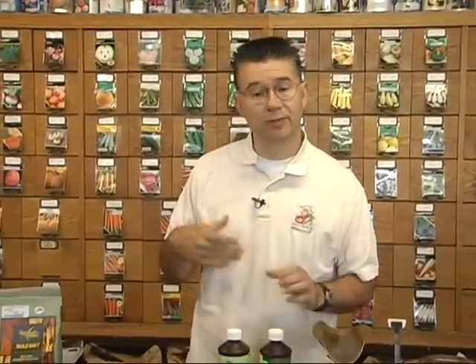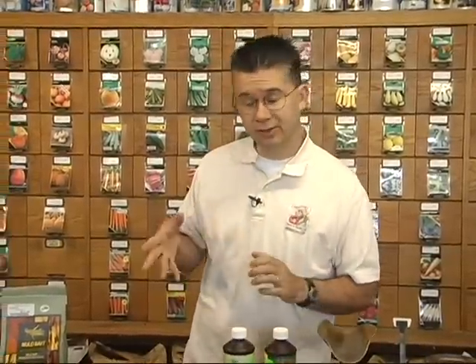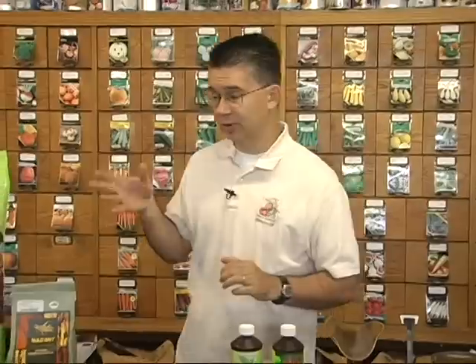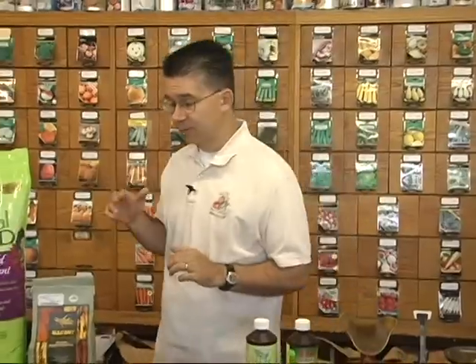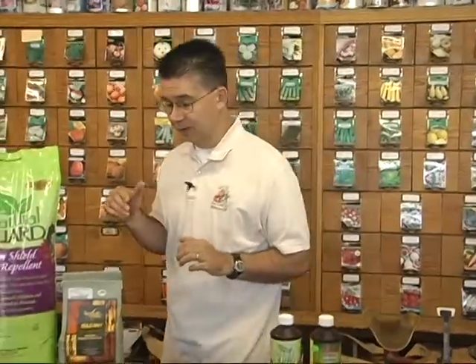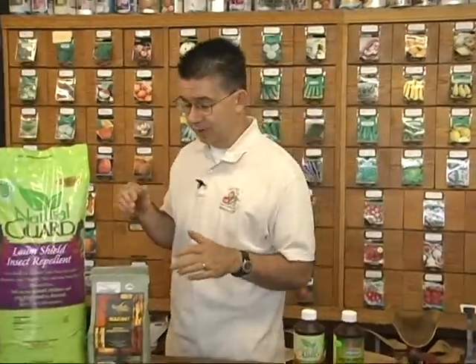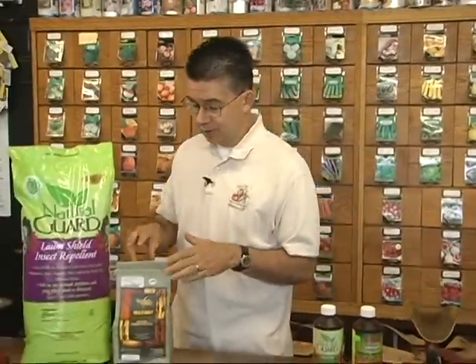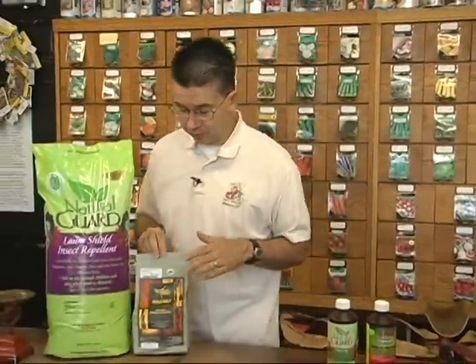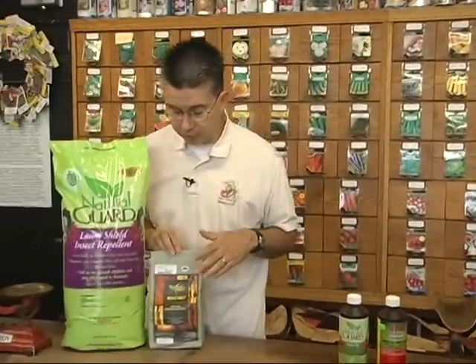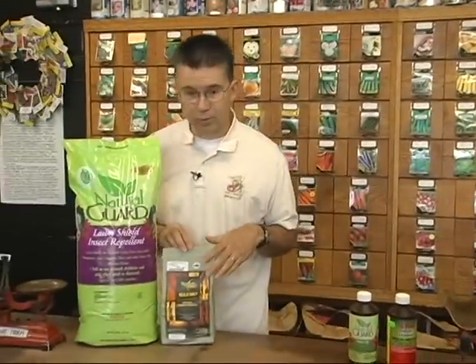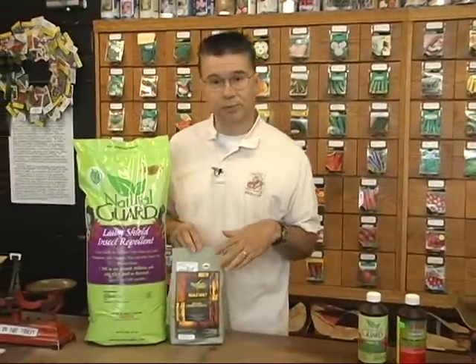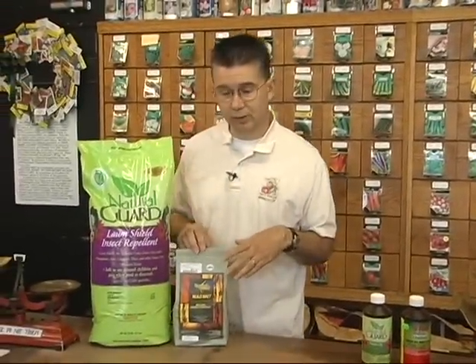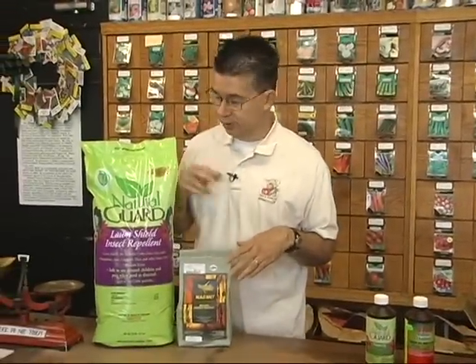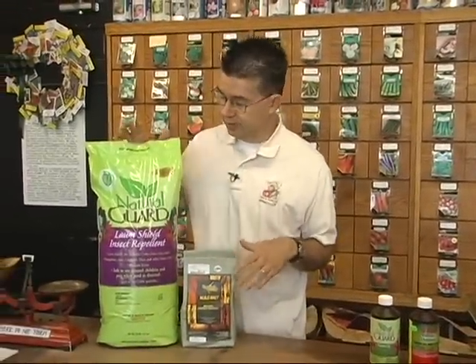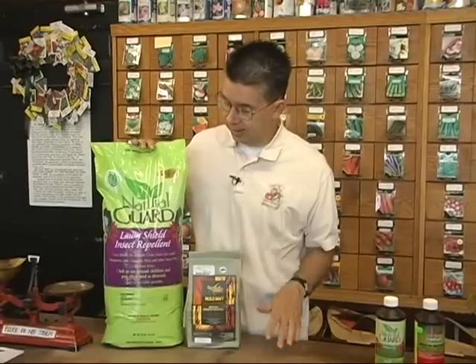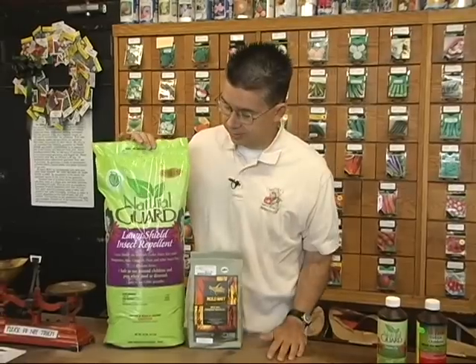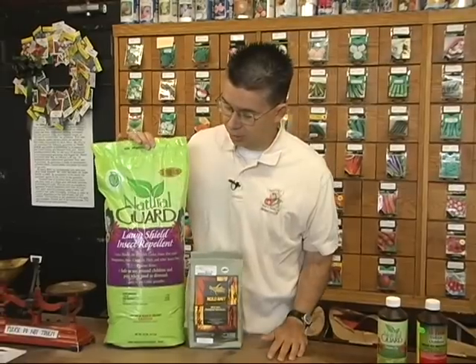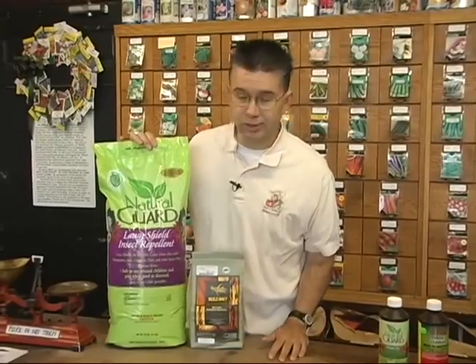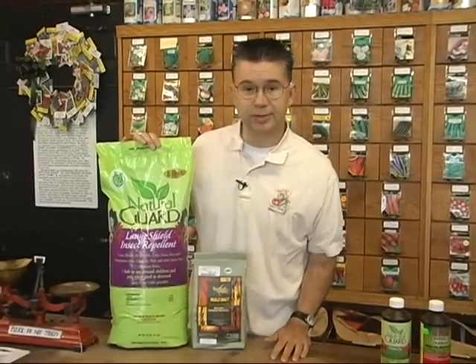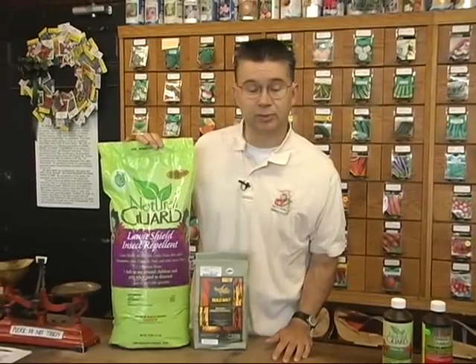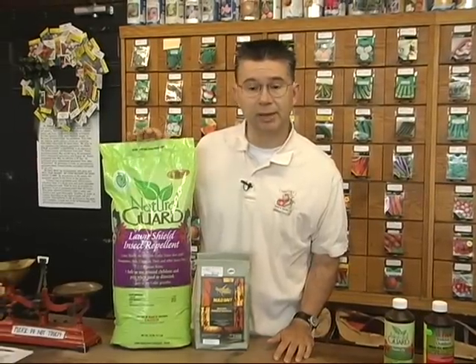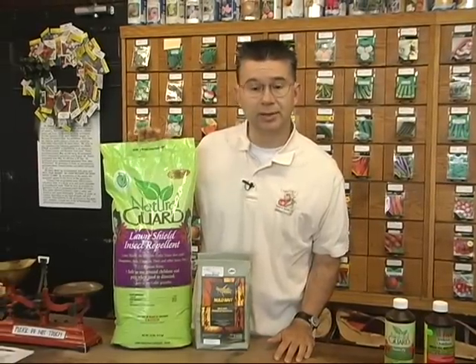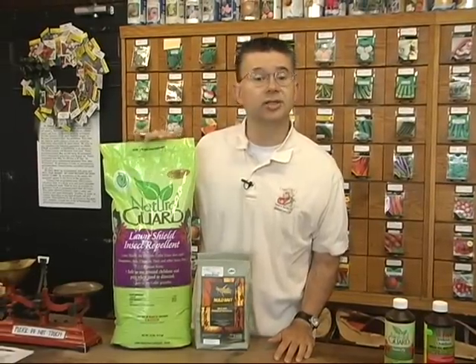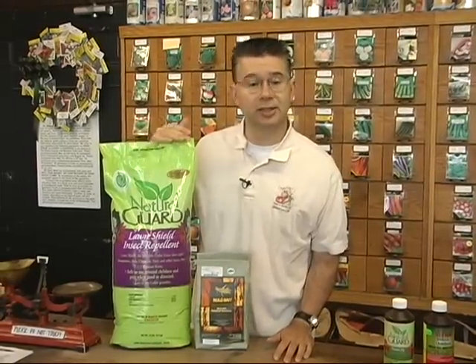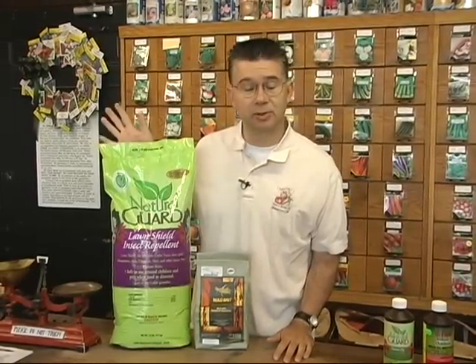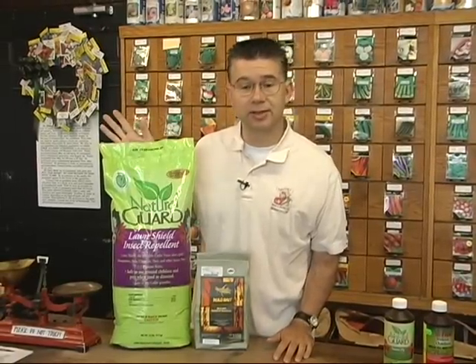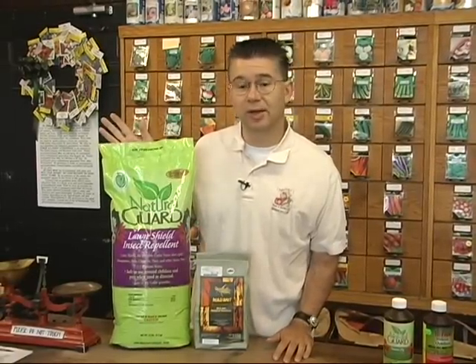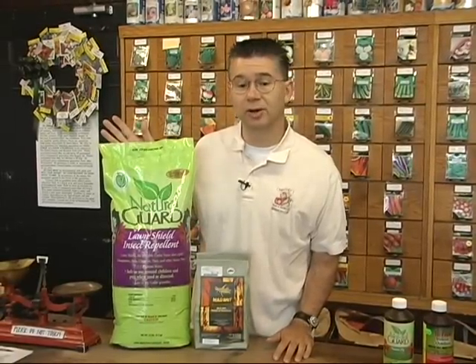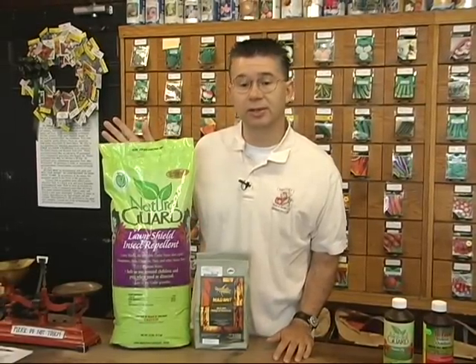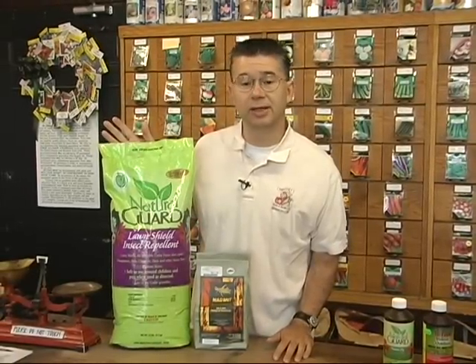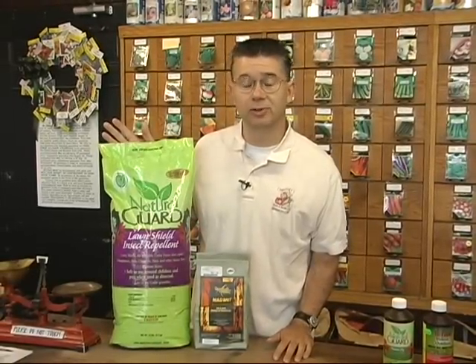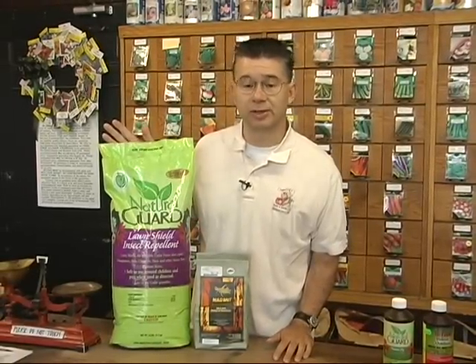If you want to prevent and stop grasshoppers before they get there, don't forget about the Nolobait for really large areas, and the Lawn Shield insect repellent to just keep those insects out of your garden in the first place.